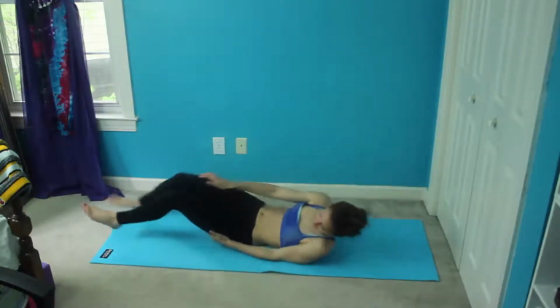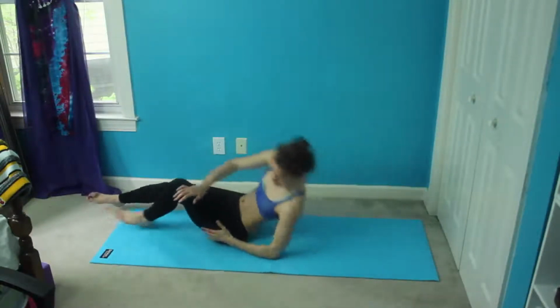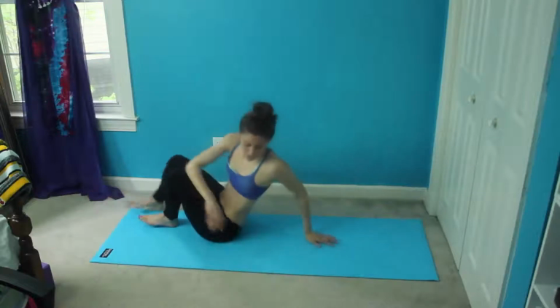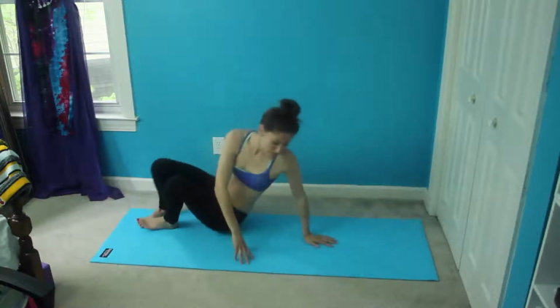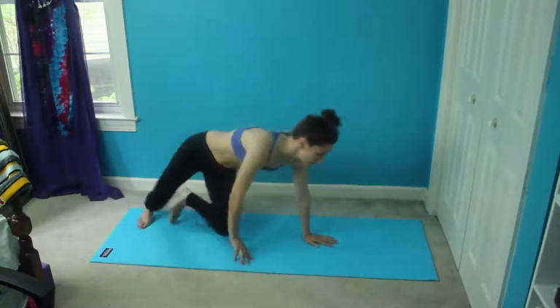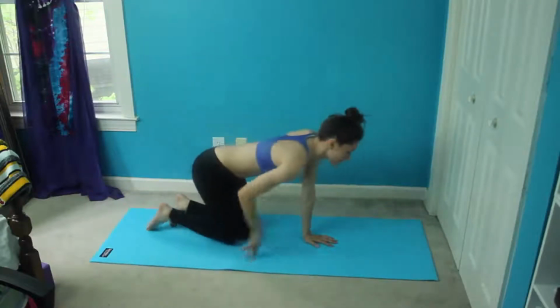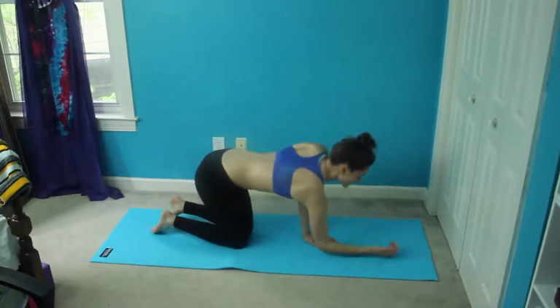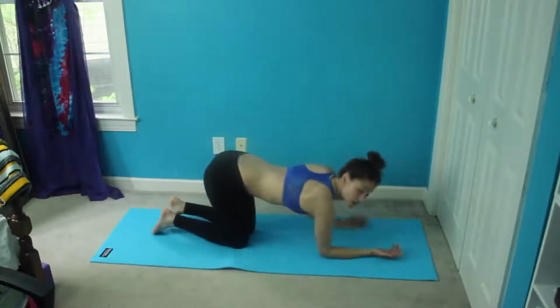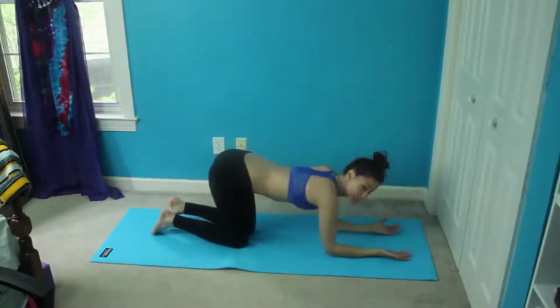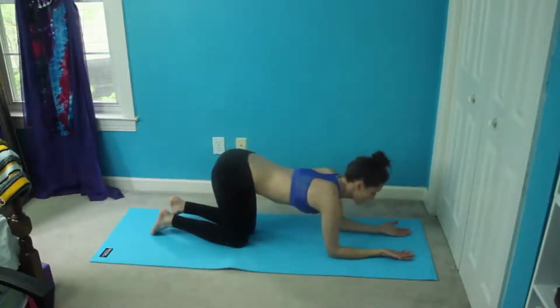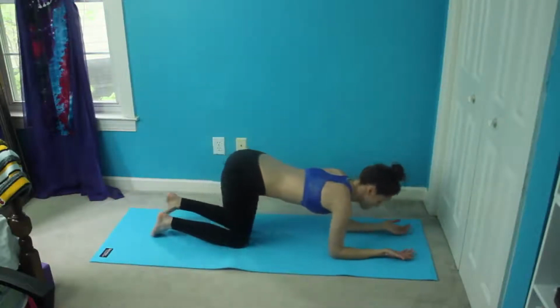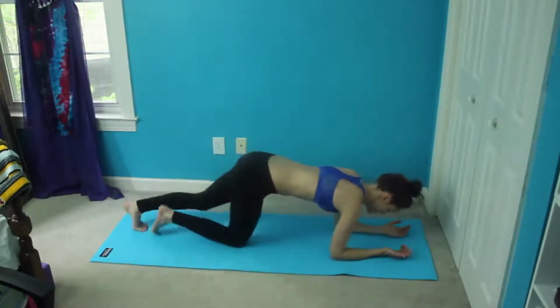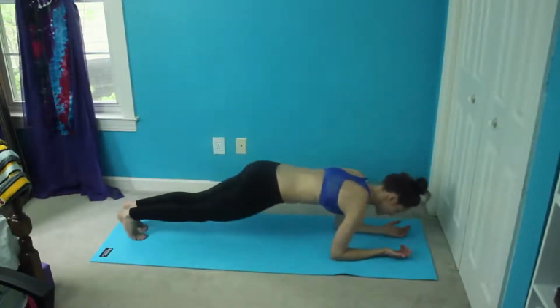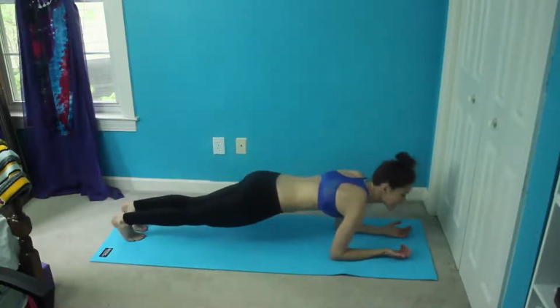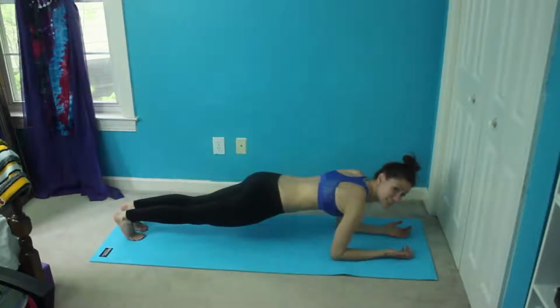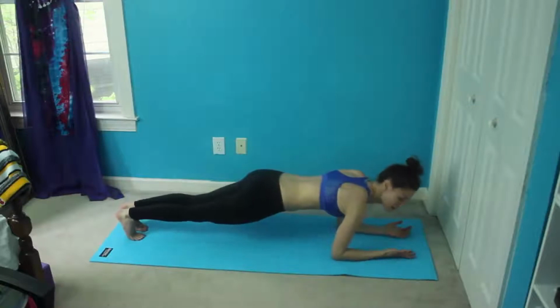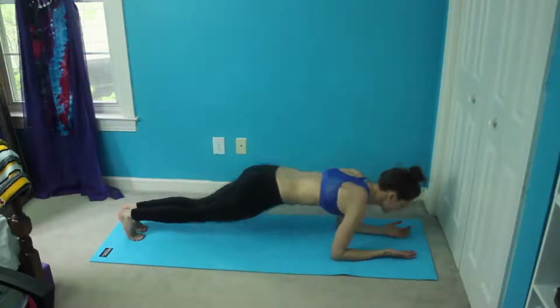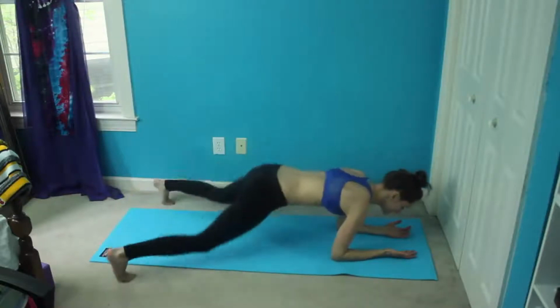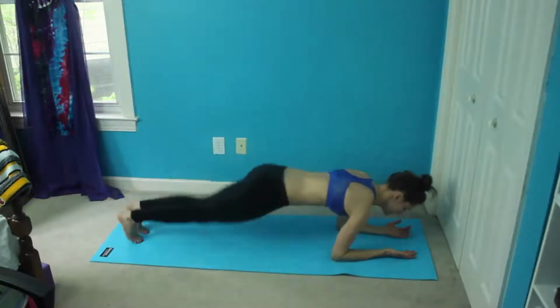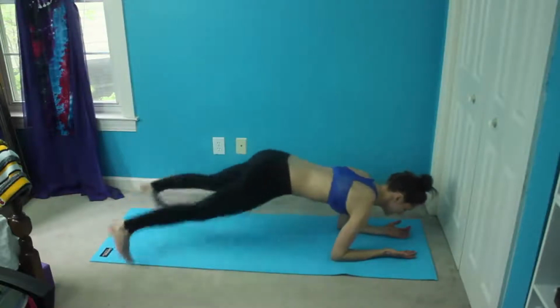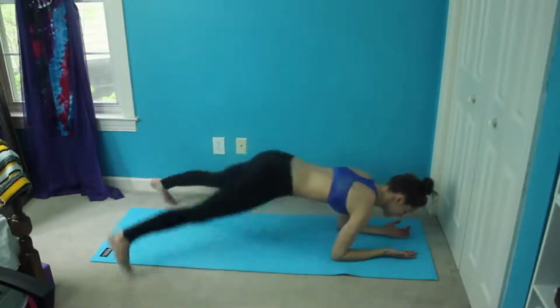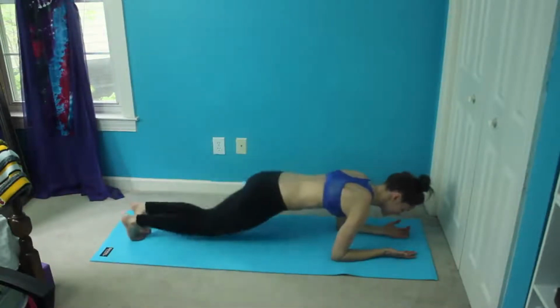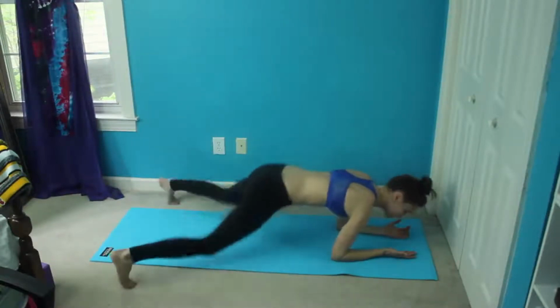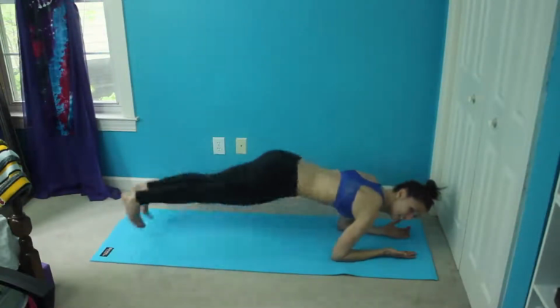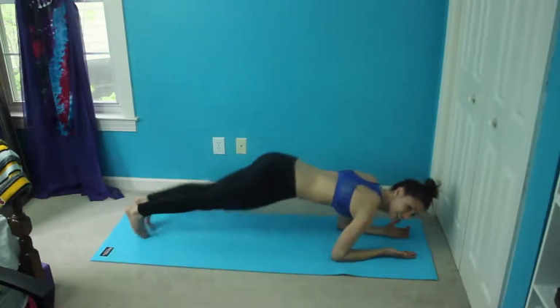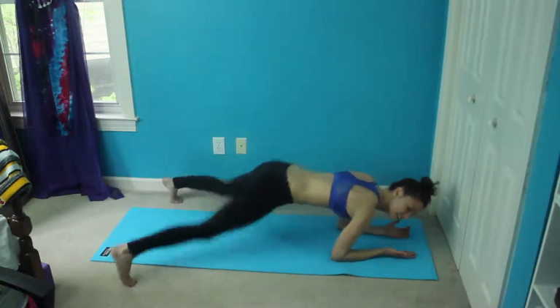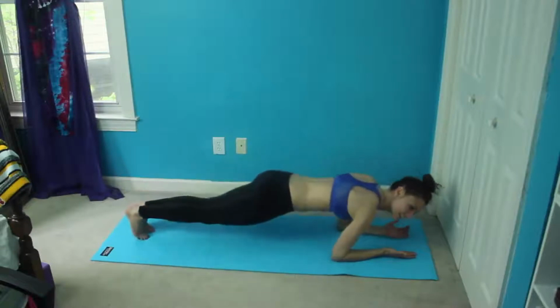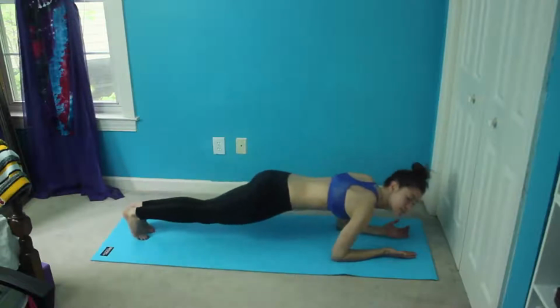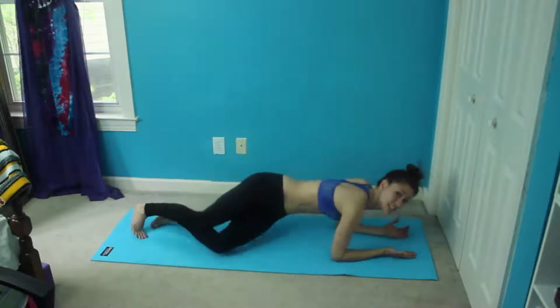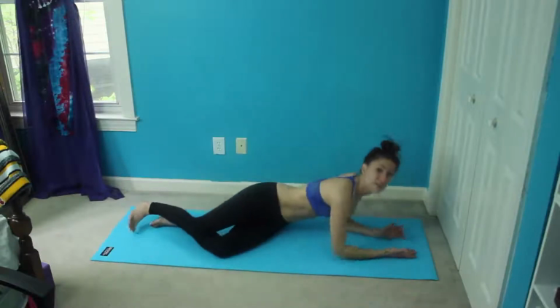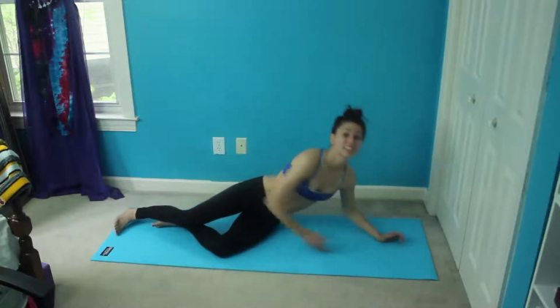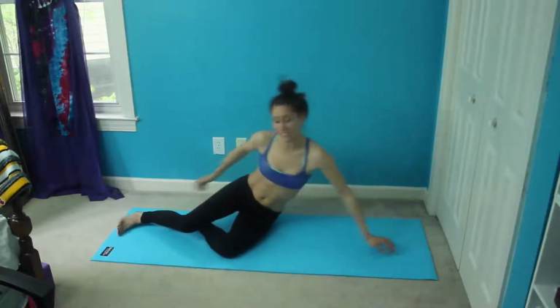After that, we're going to flip over for forearm plank jacks. Get into a nice forearm plank, and all we're going to do is hop our legs in and out, just like if we were standing up and doing a jumping jack.